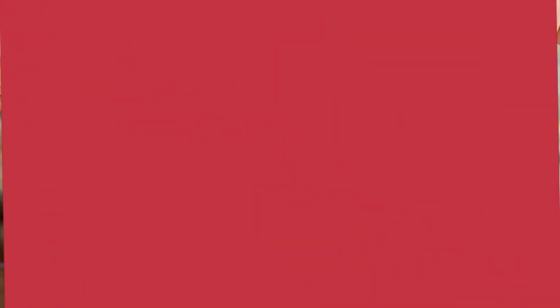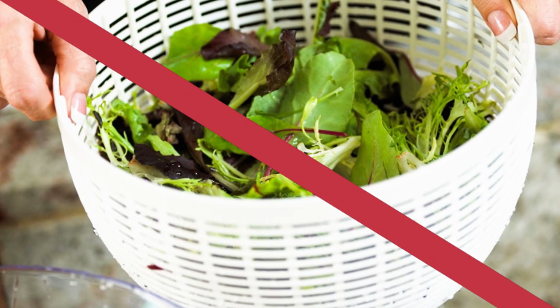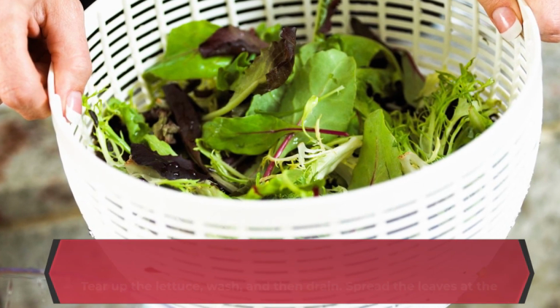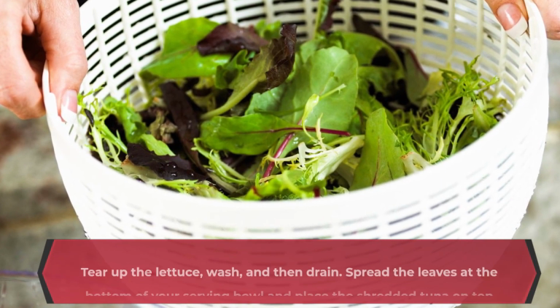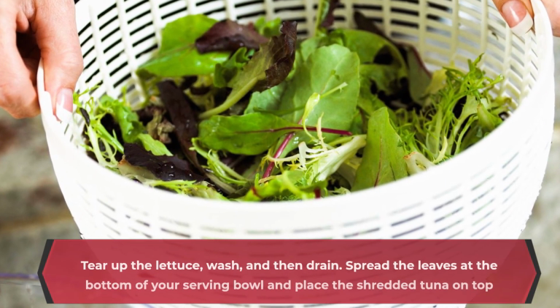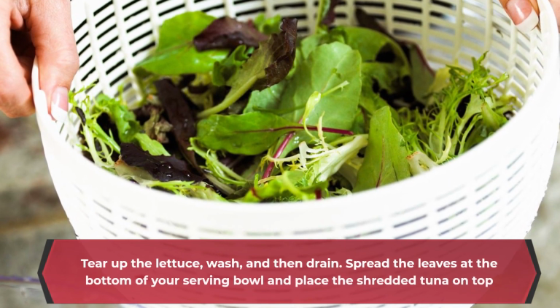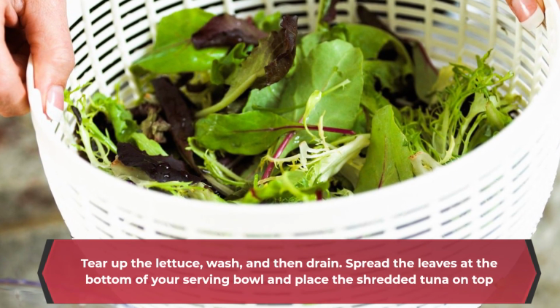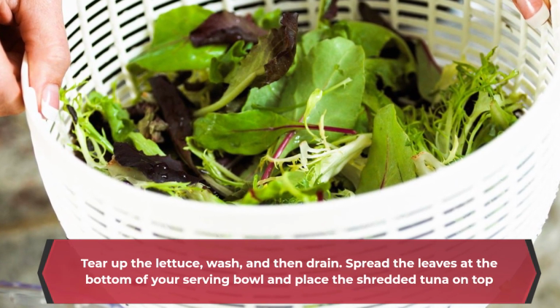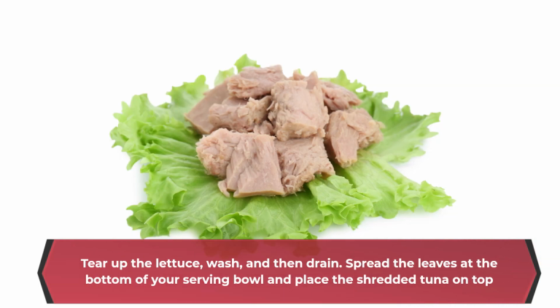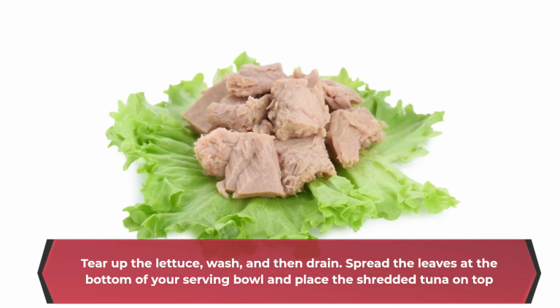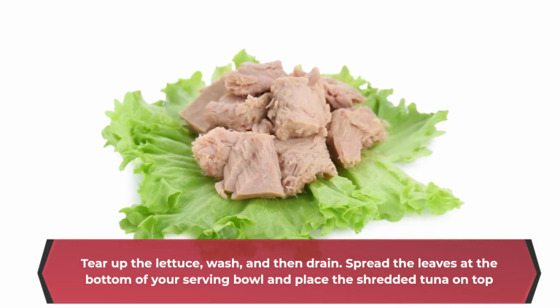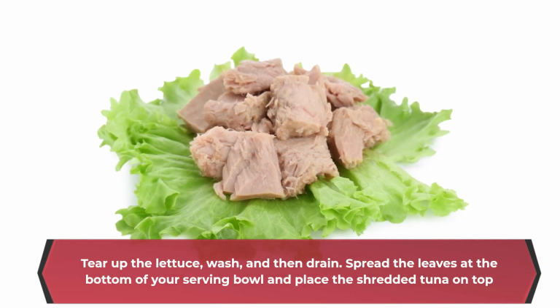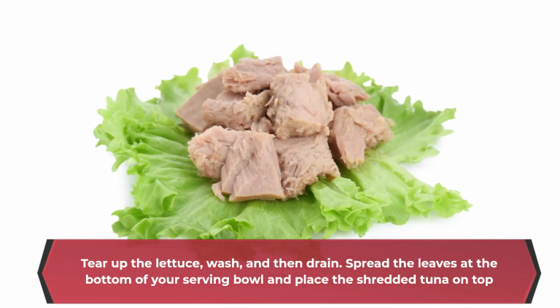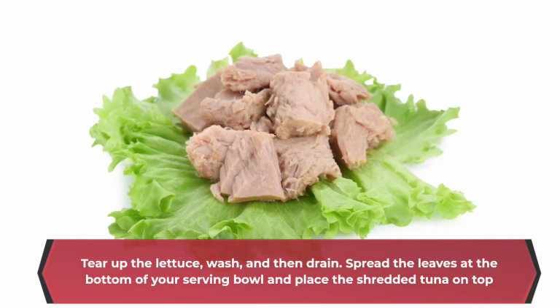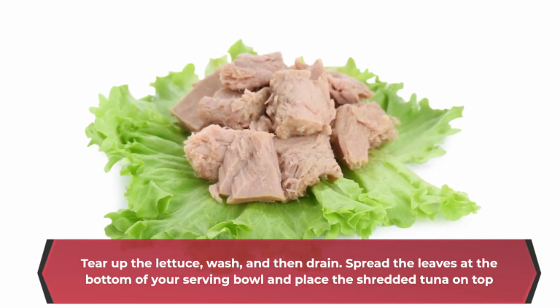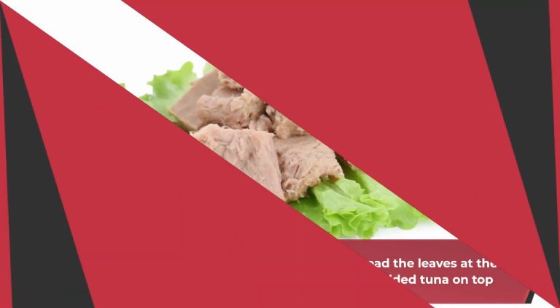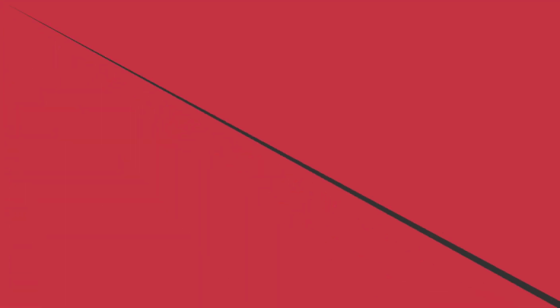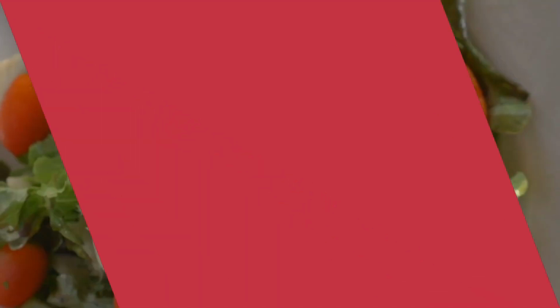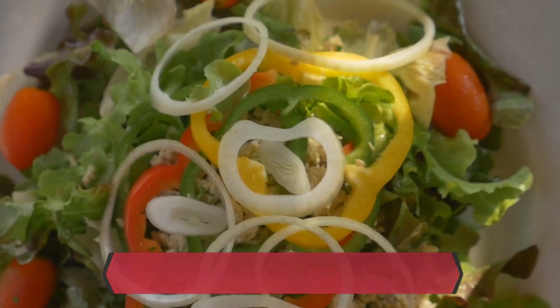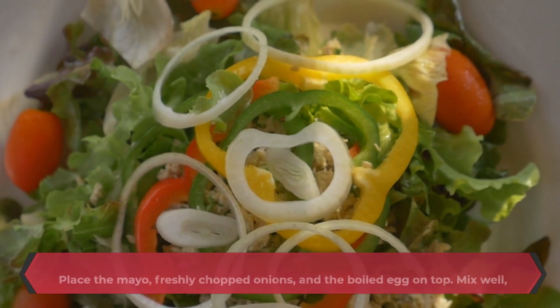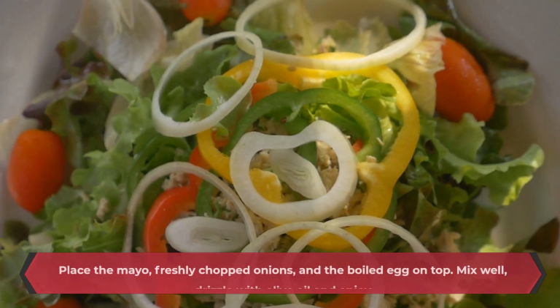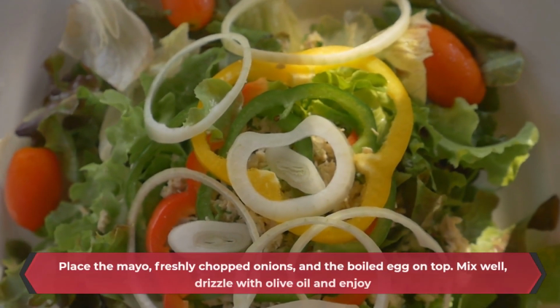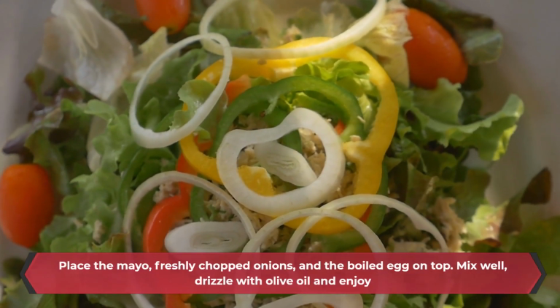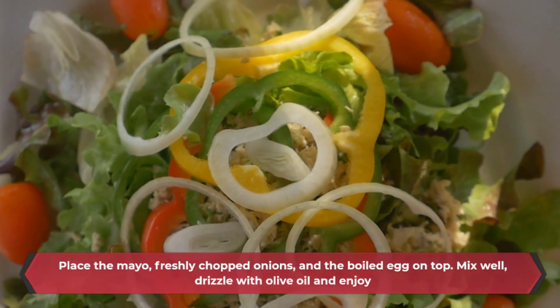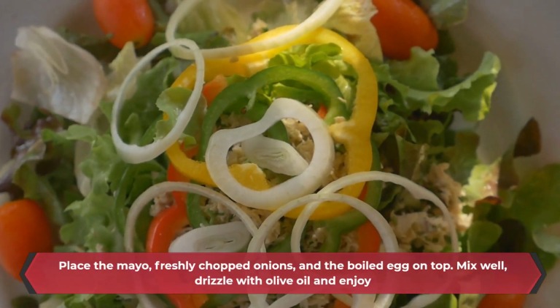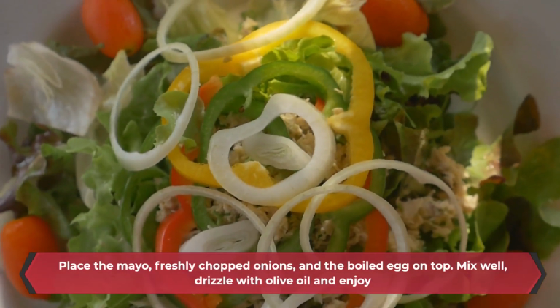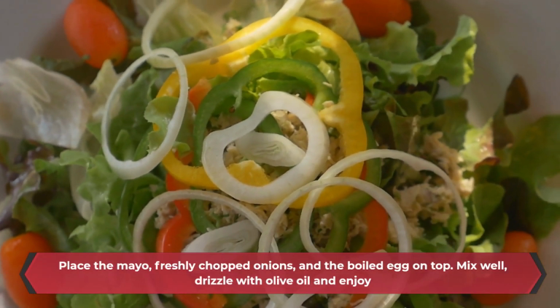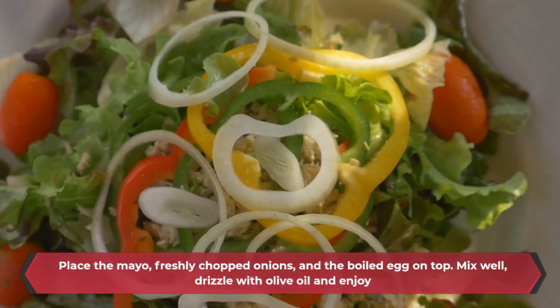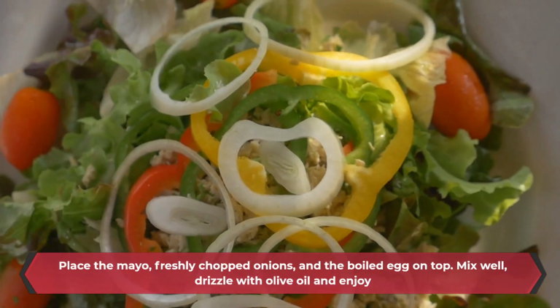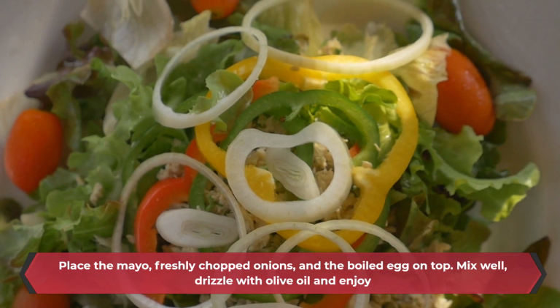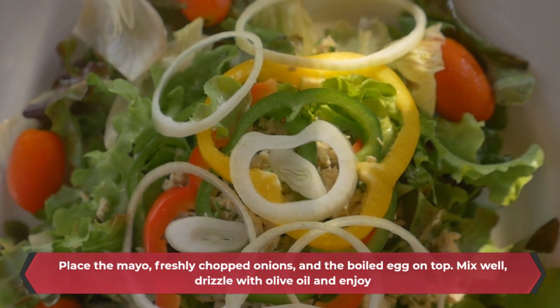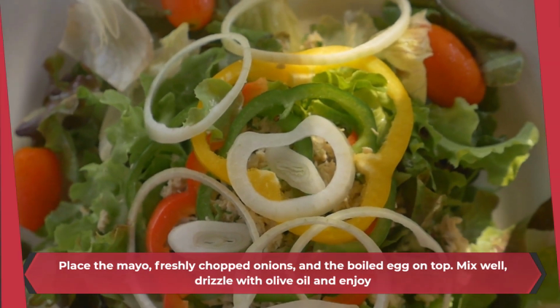Tear up the lettuce, wash, and then drain. Spread the leaves at the bottom of your serving bowl and place the shredded tuna on top. Place the mayo, freshly chopped onions, and the boiled egg on top. Mix well, drizzle with olive oil and enjoy.